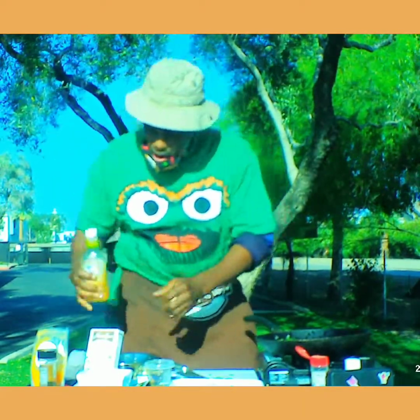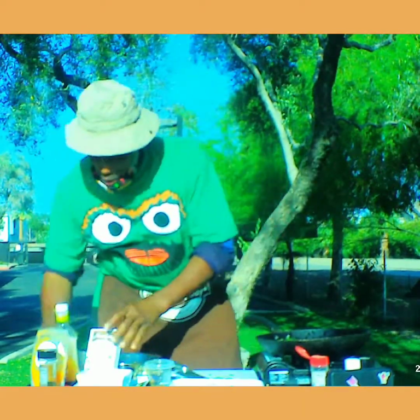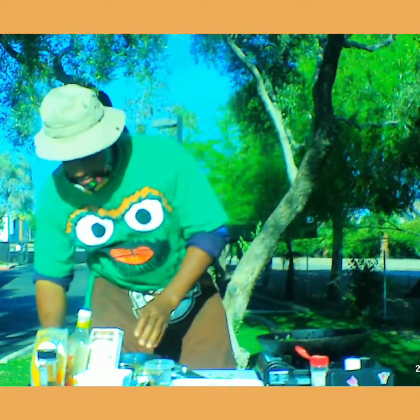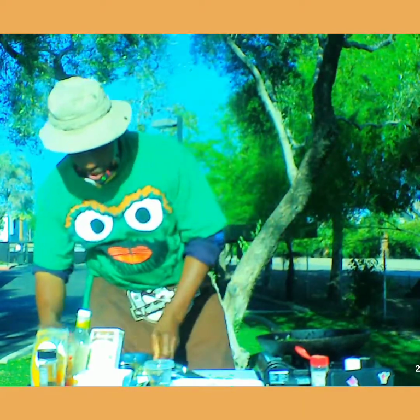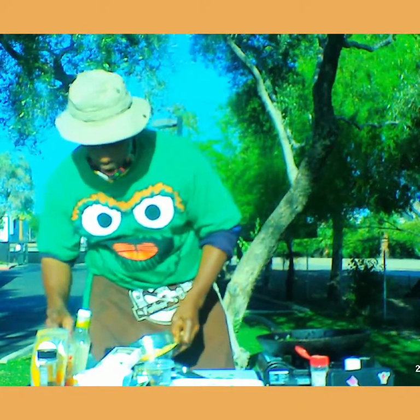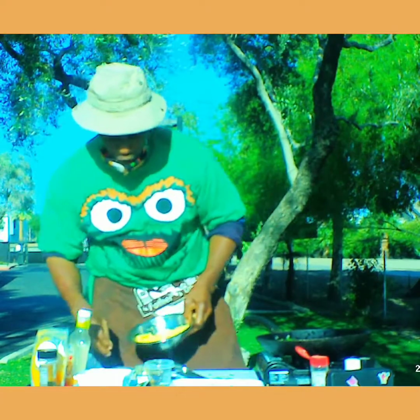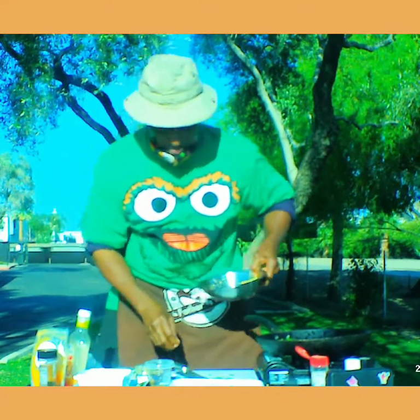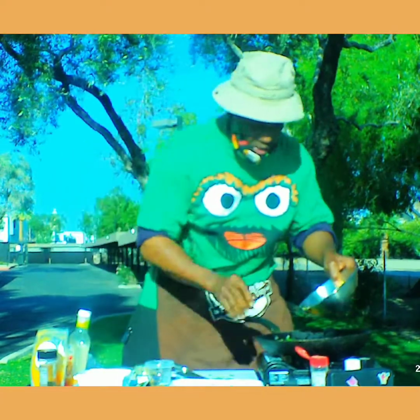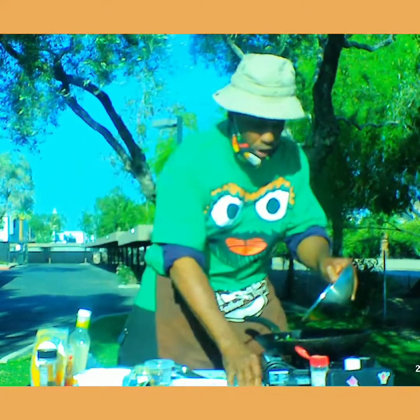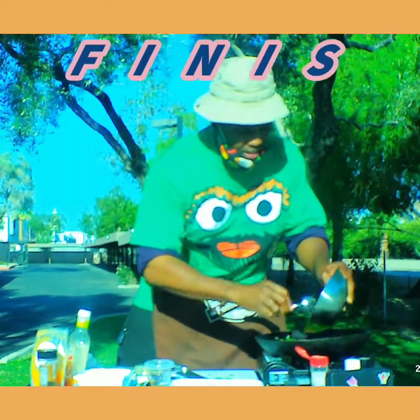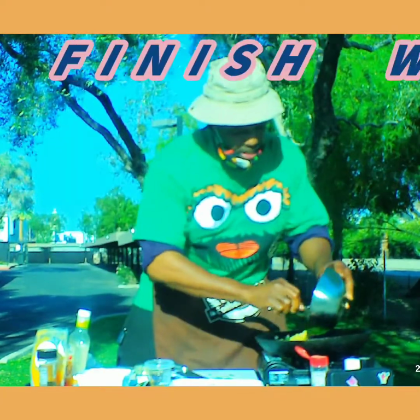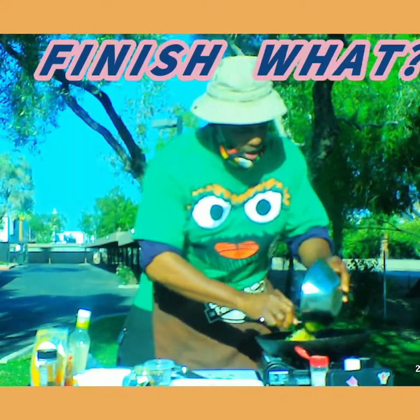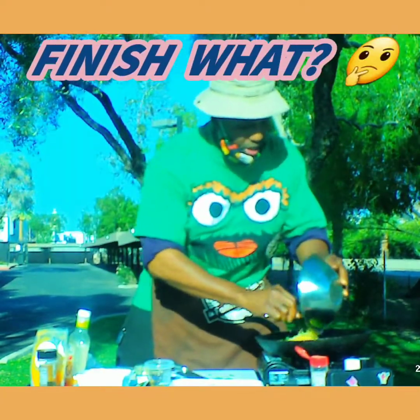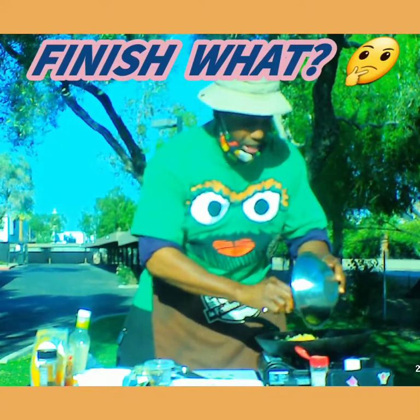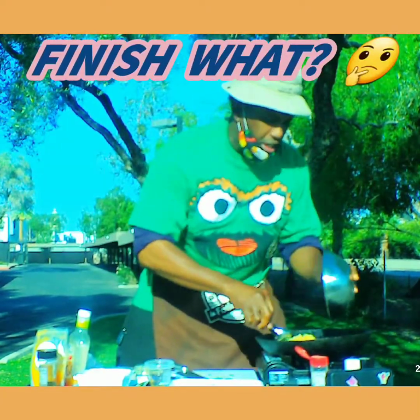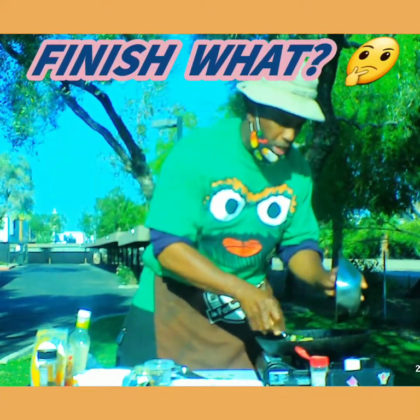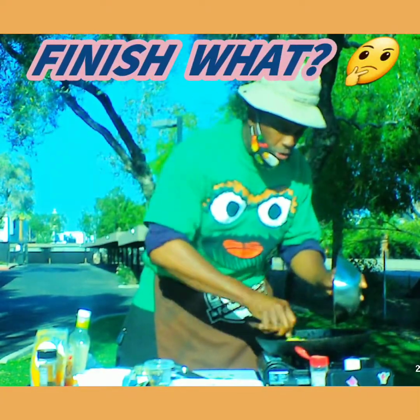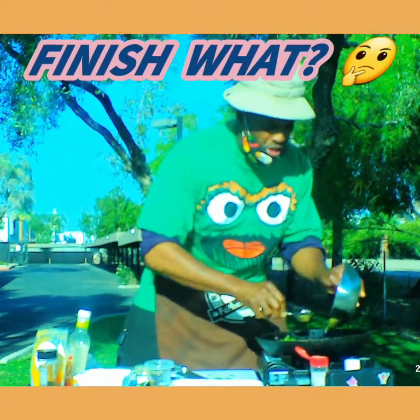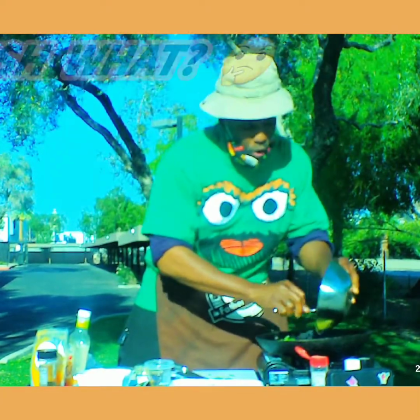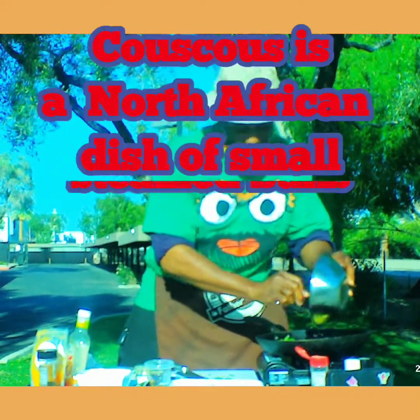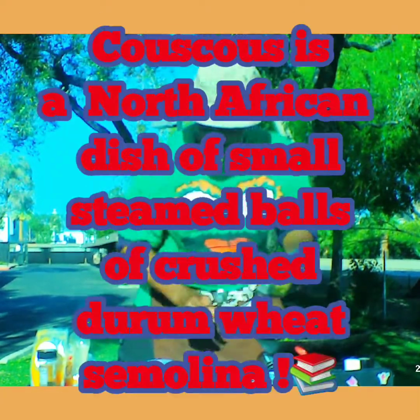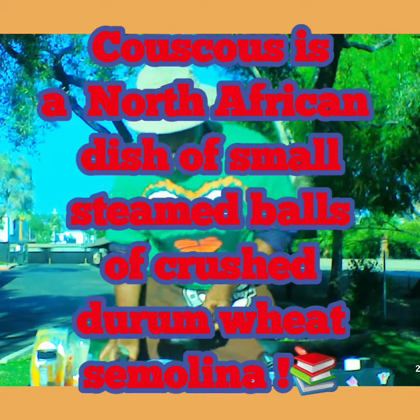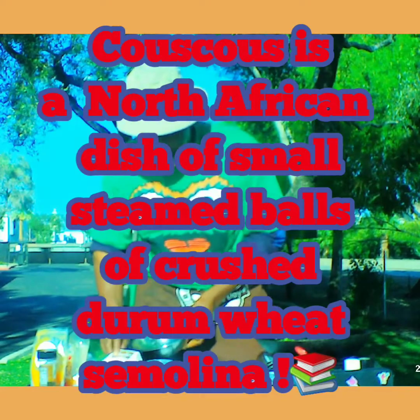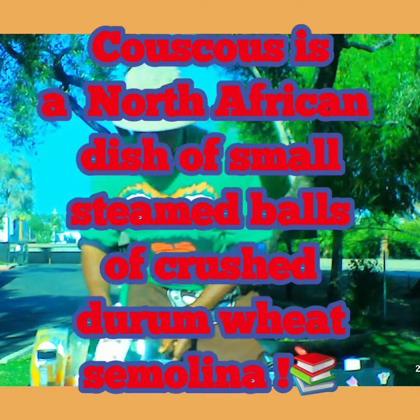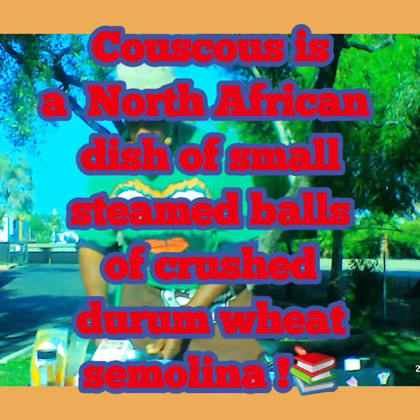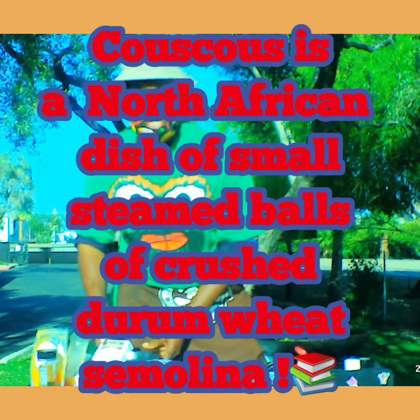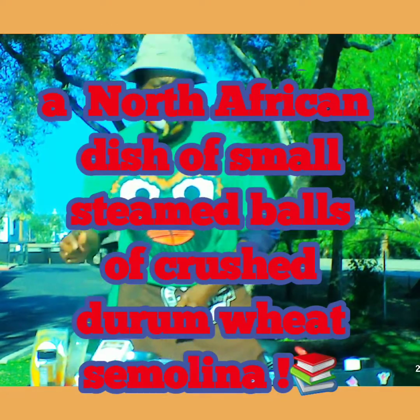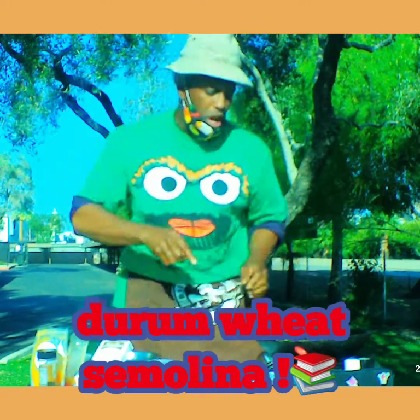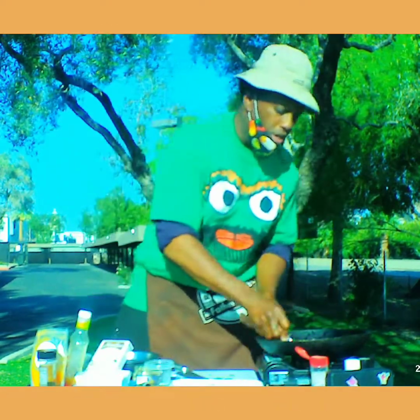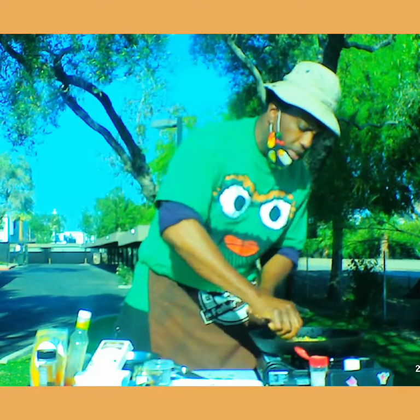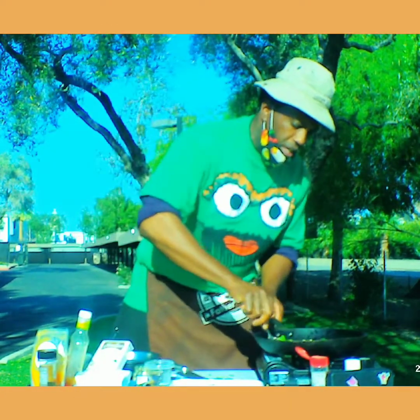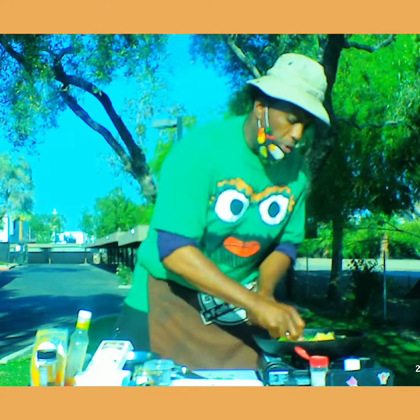All right, here we go — we're gonna finish. Look at that! I just did a little bit of couscous, enough for one person. Remember to eat healthy, live longer.